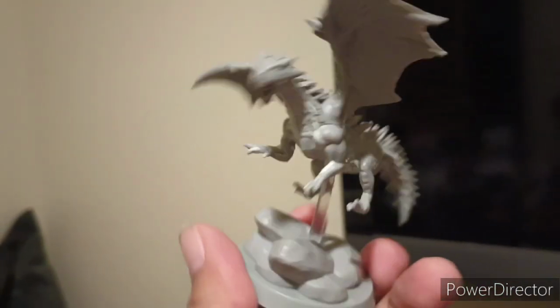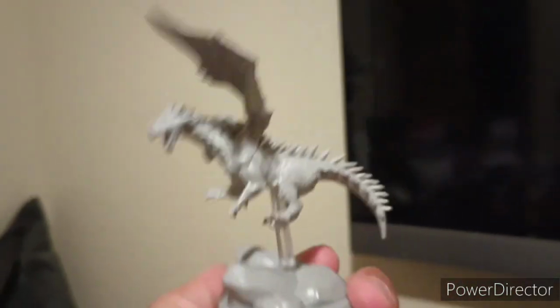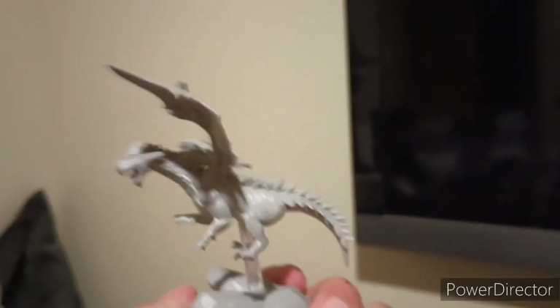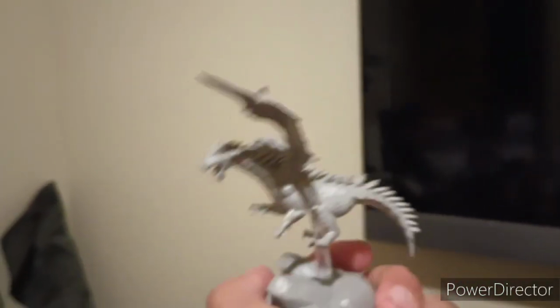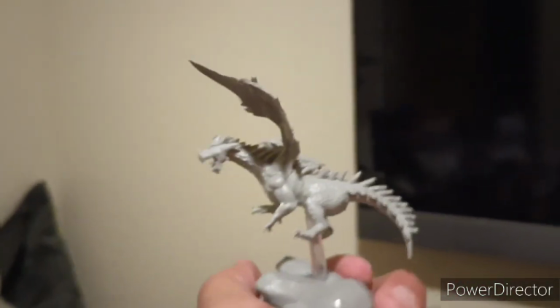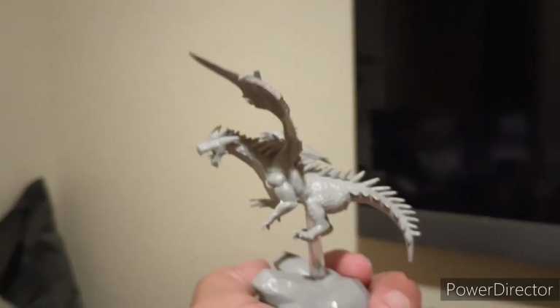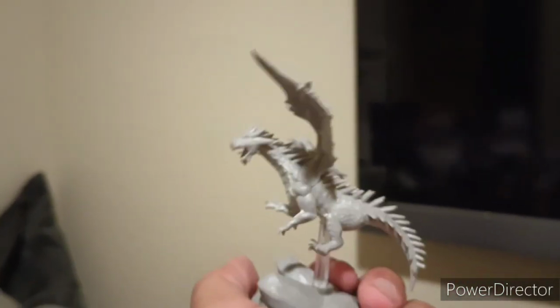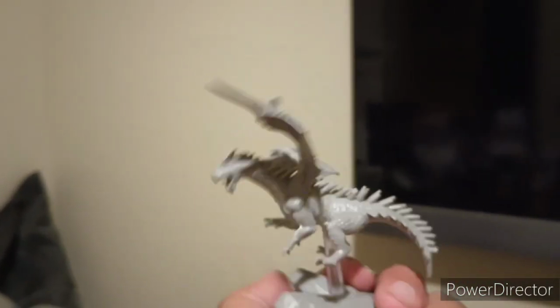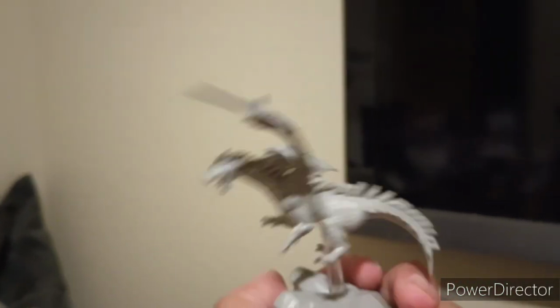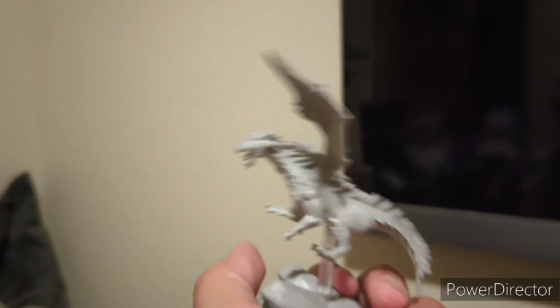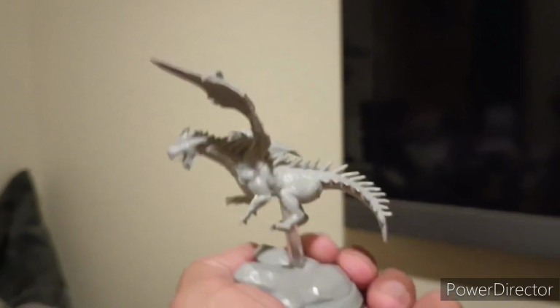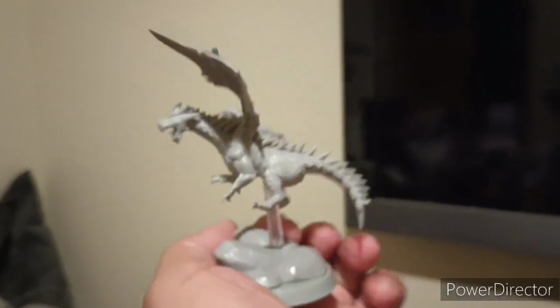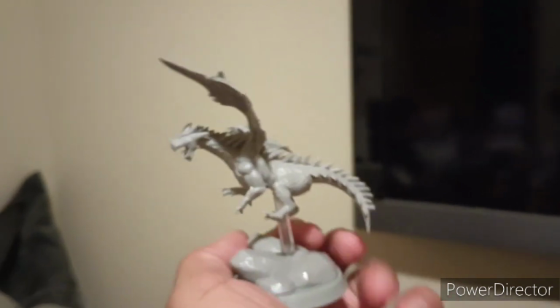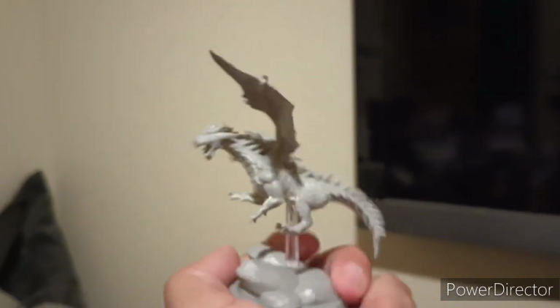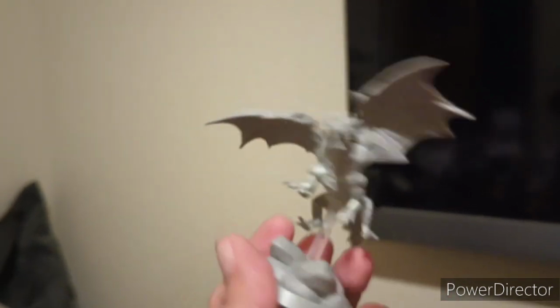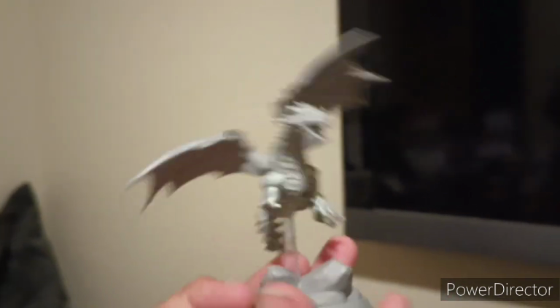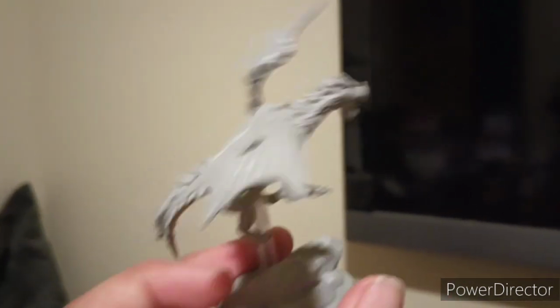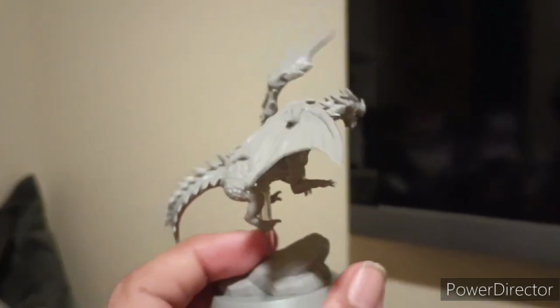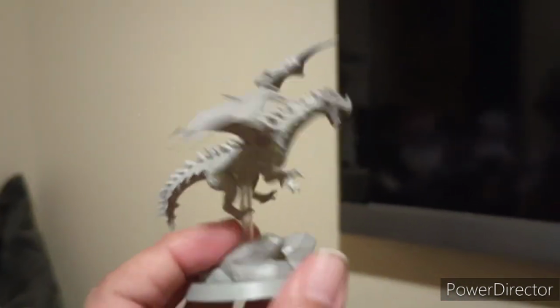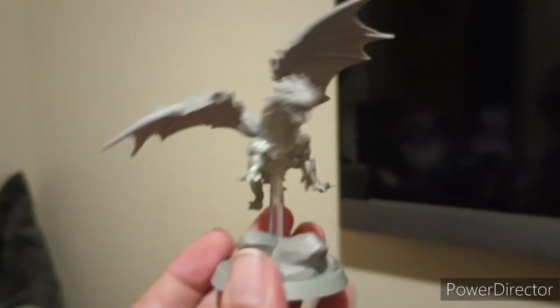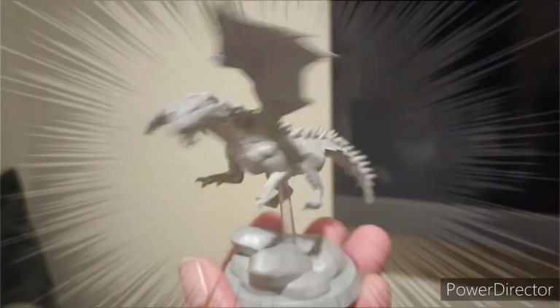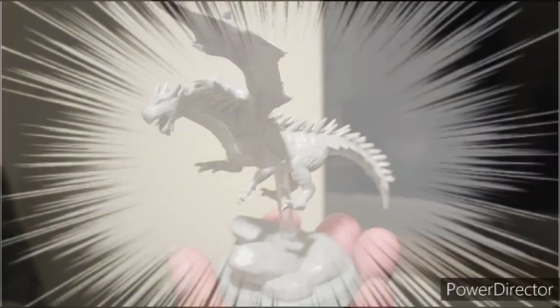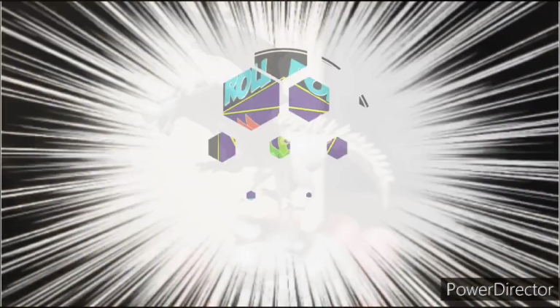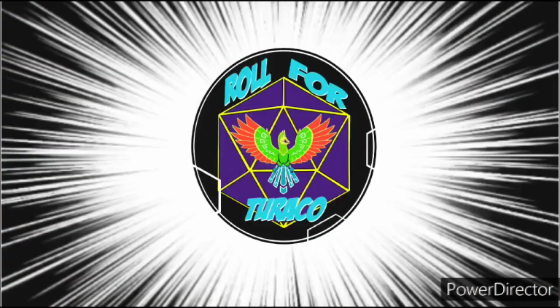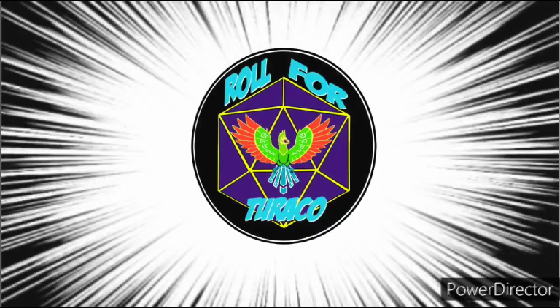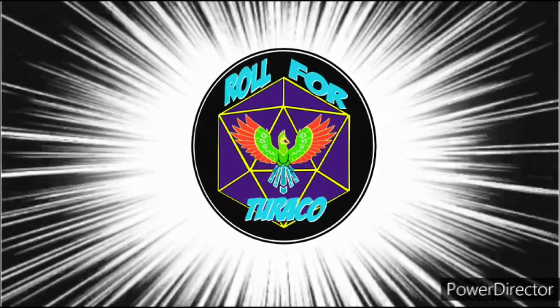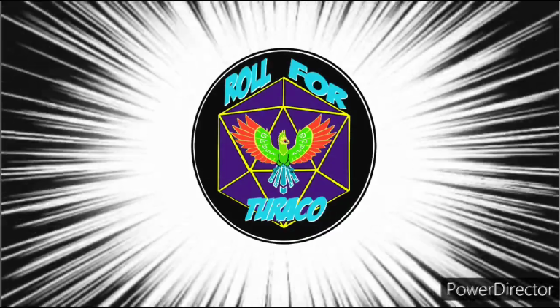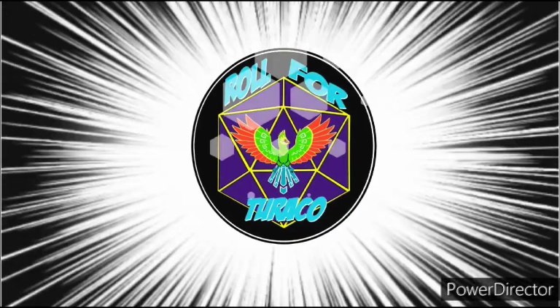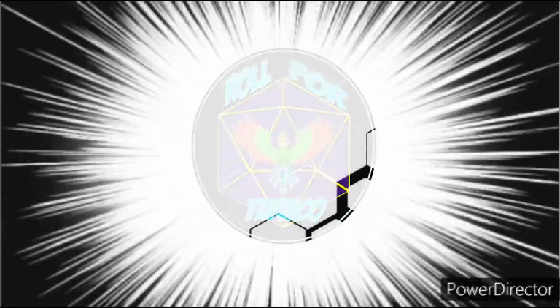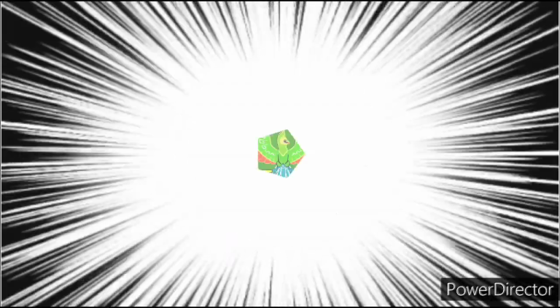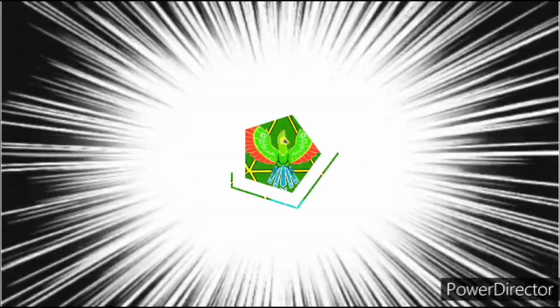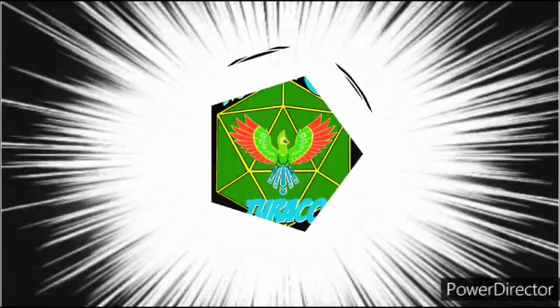But there it is. There's this dragon miniature from Citadel Black. Let's Roll for Turaco!